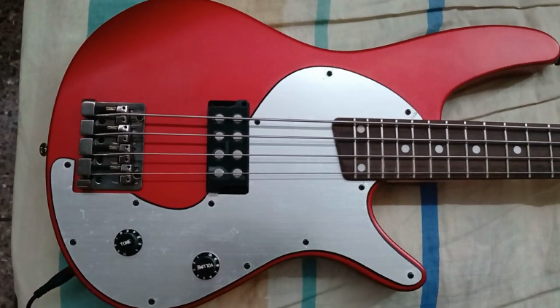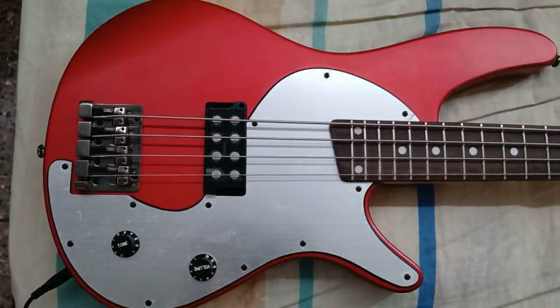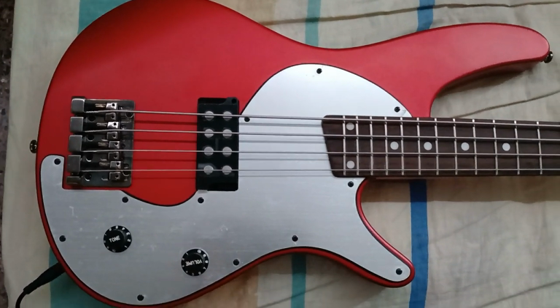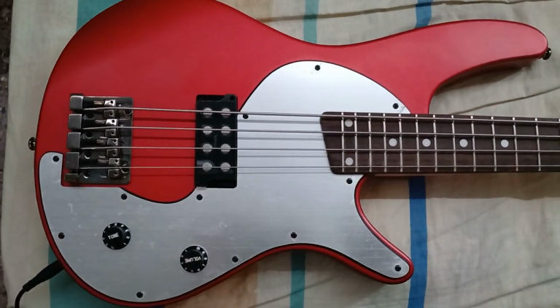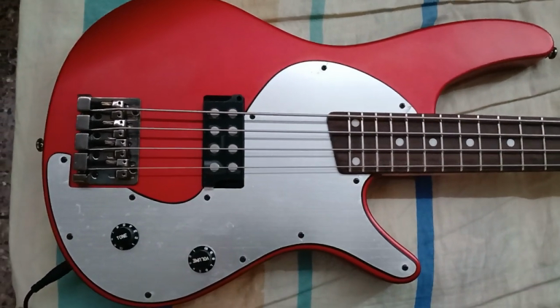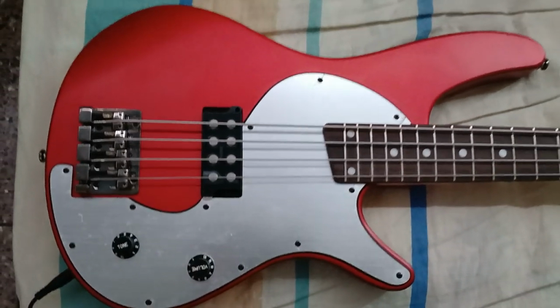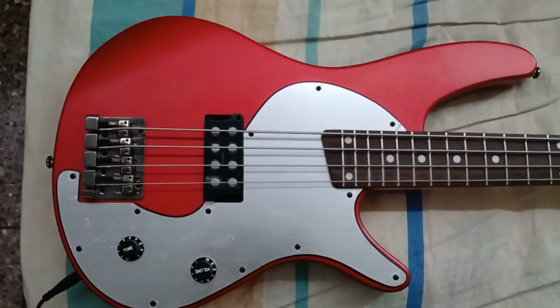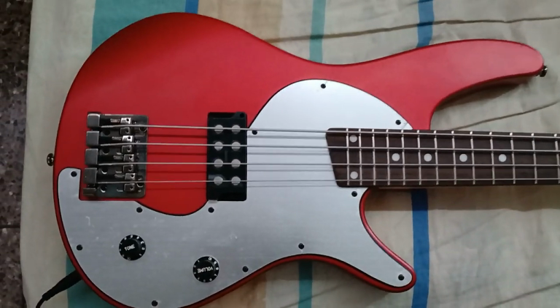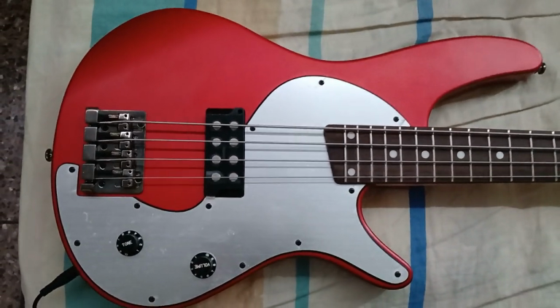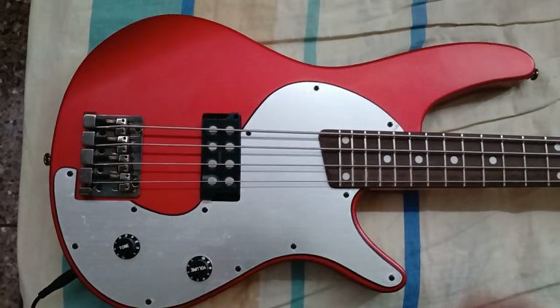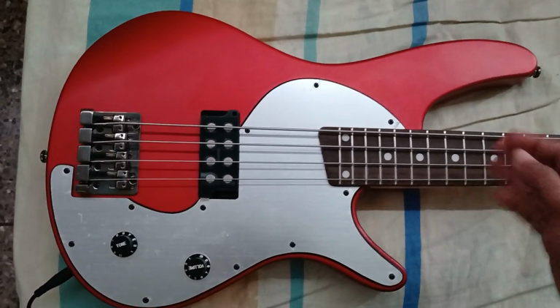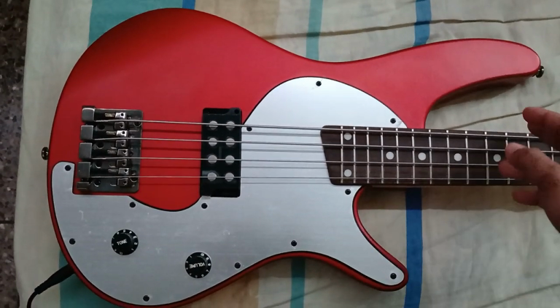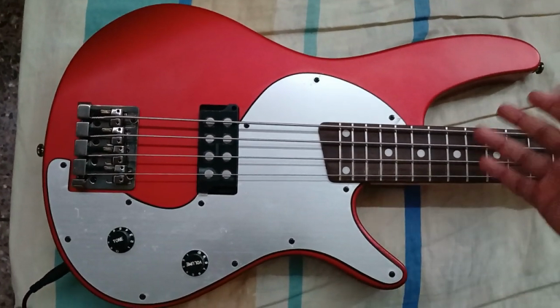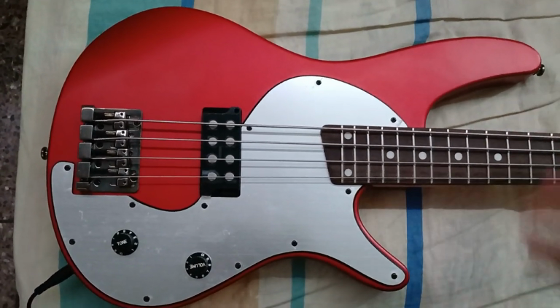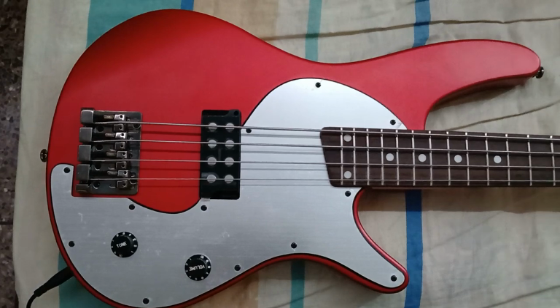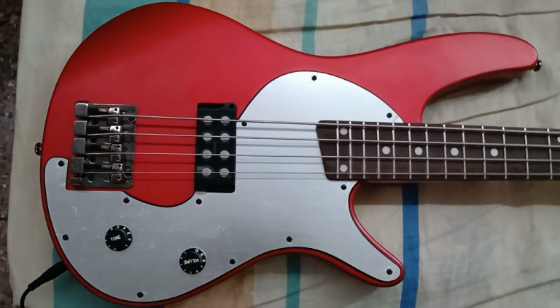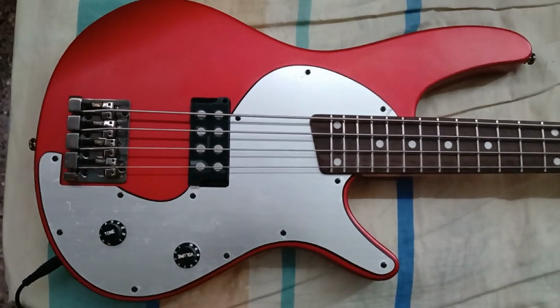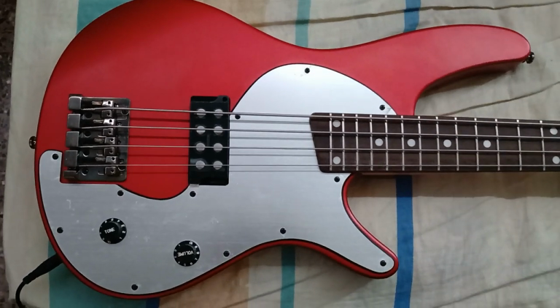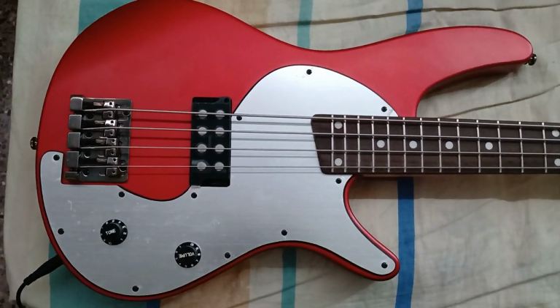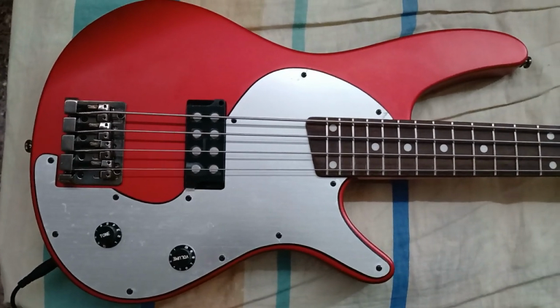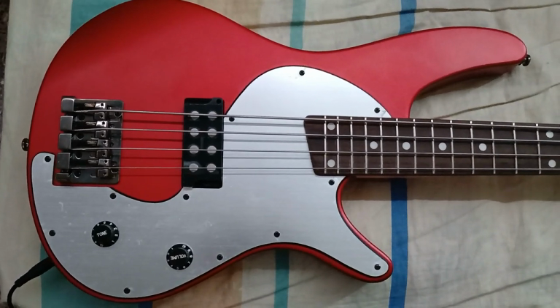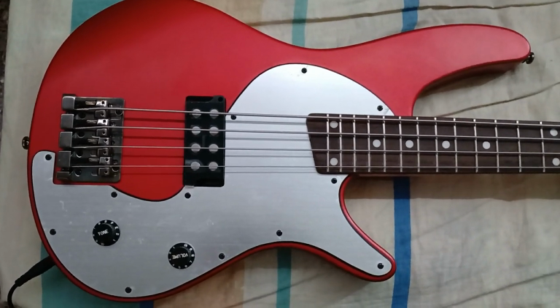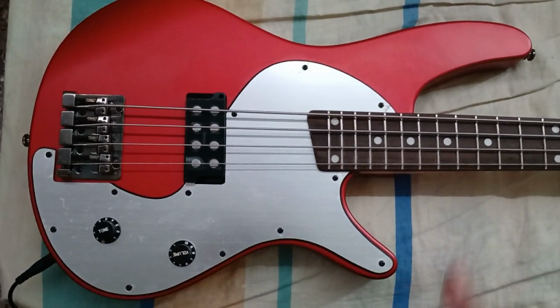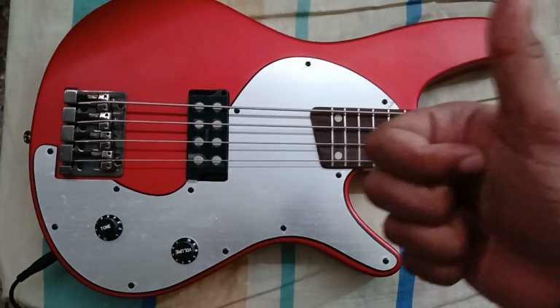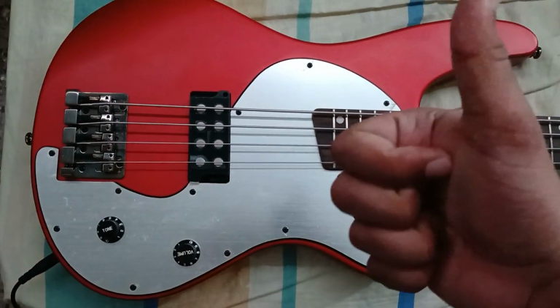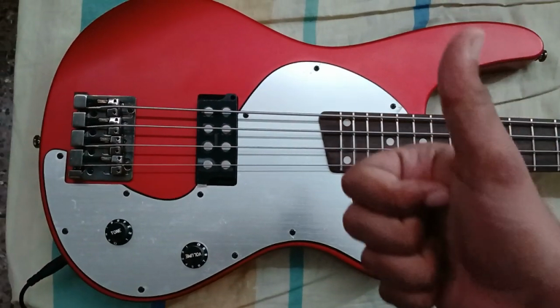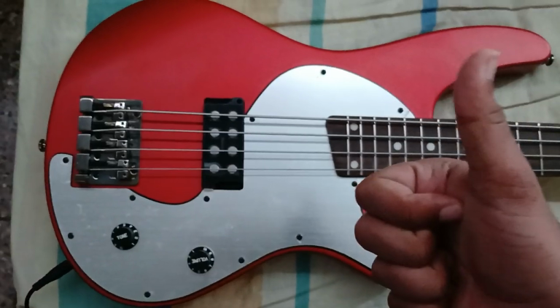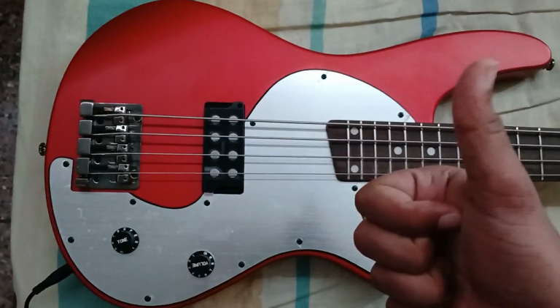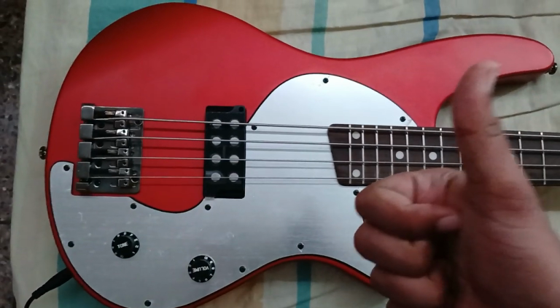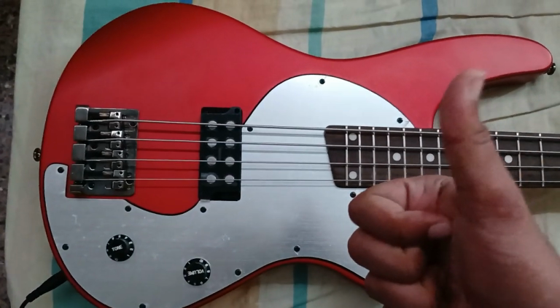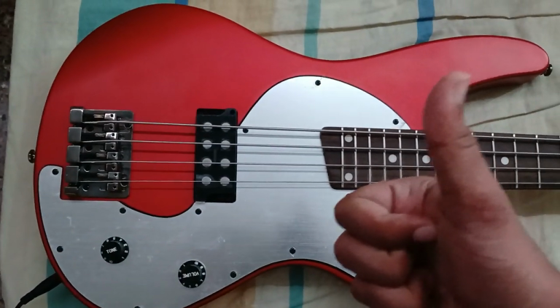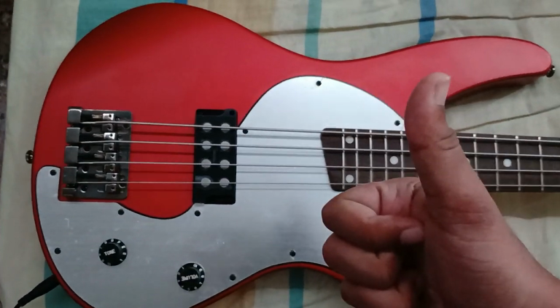This should be it — just me talking random stuff about my new bass. Good stuff.